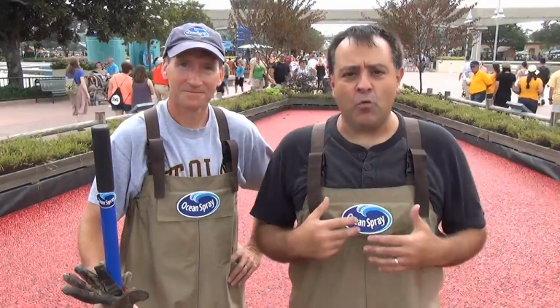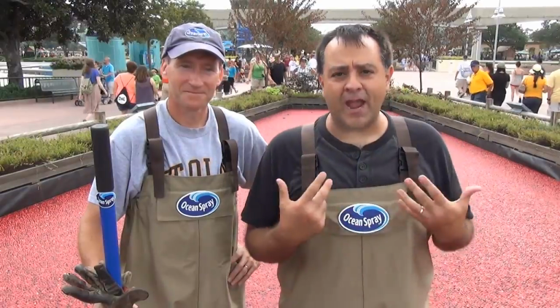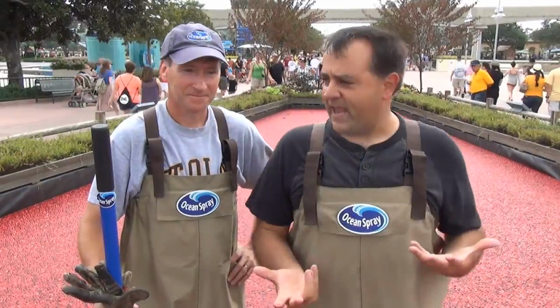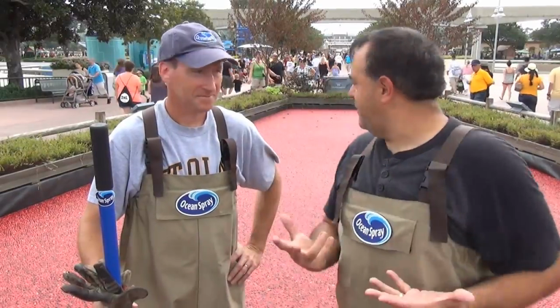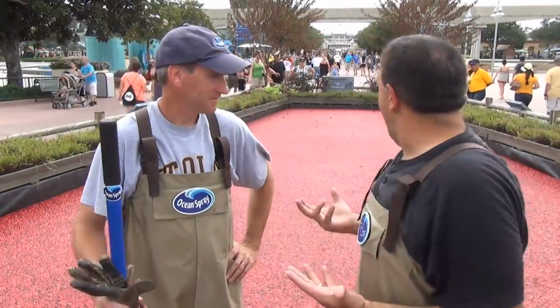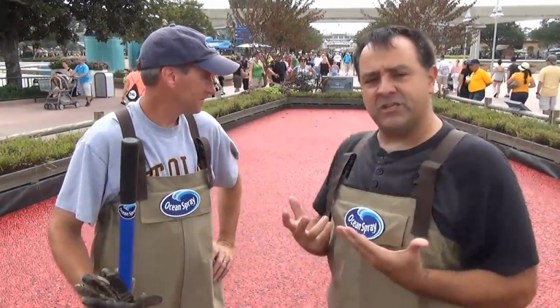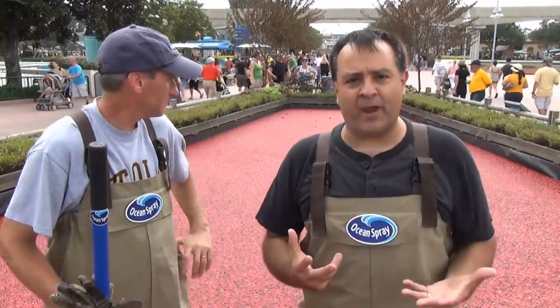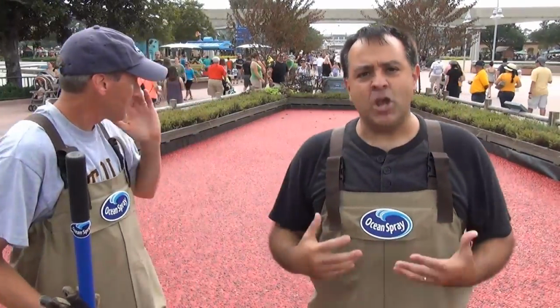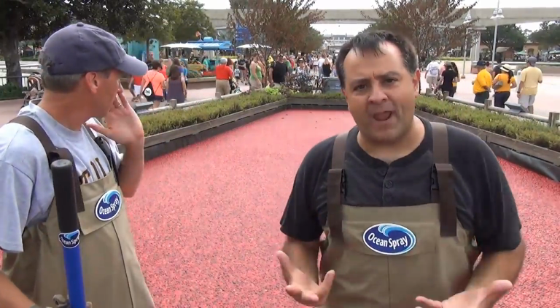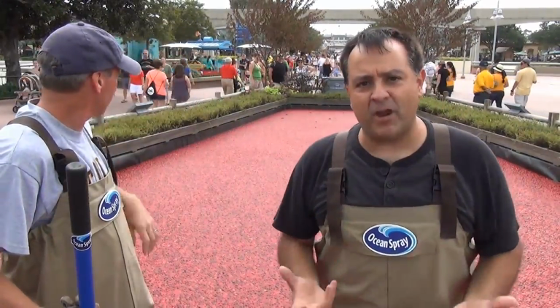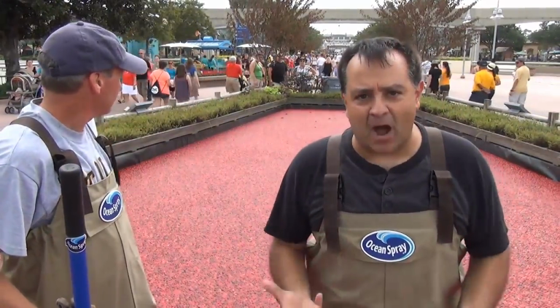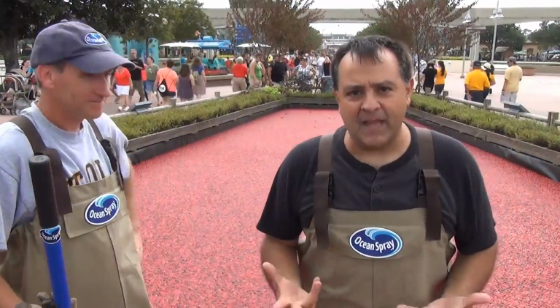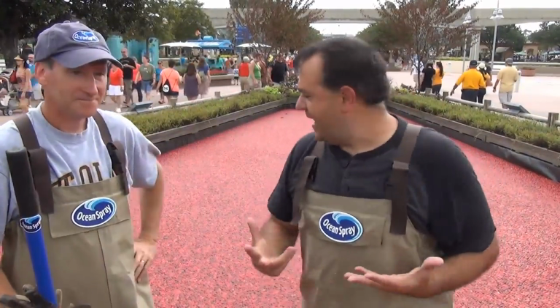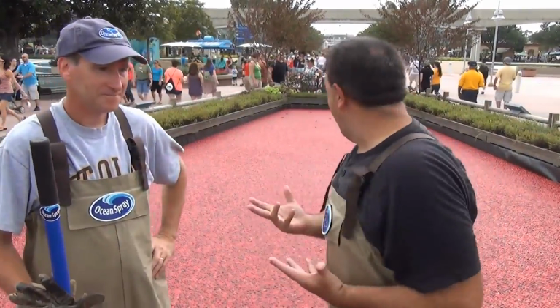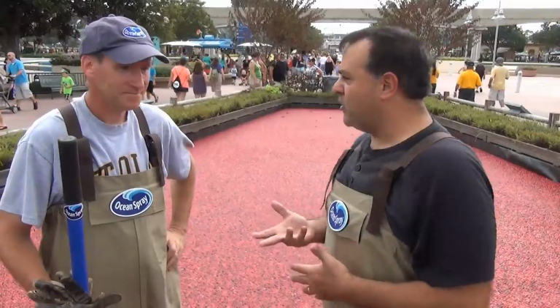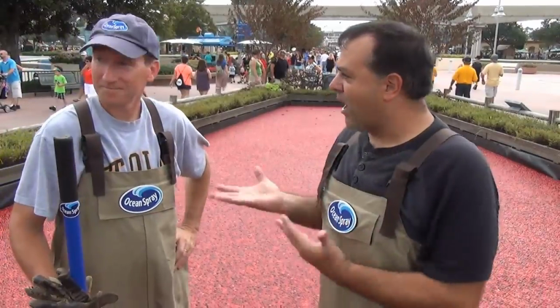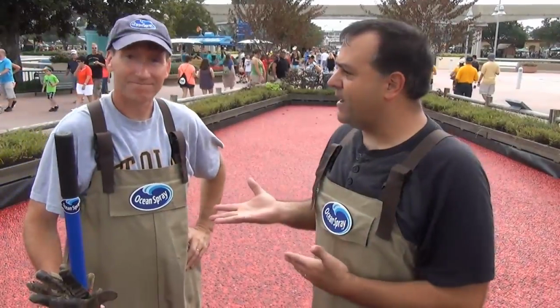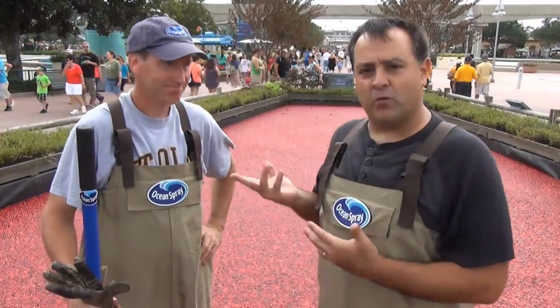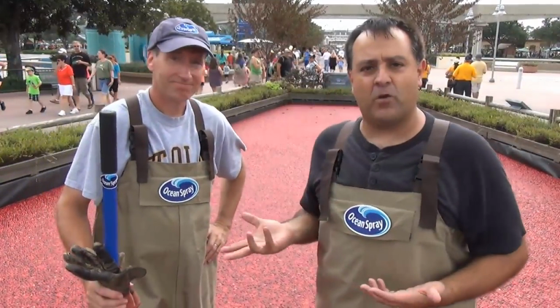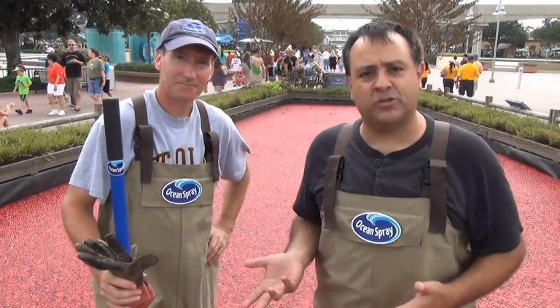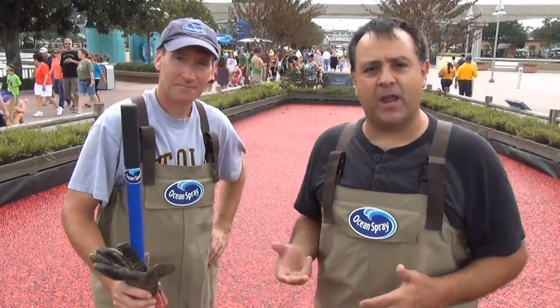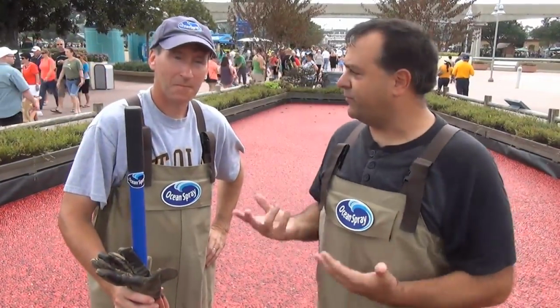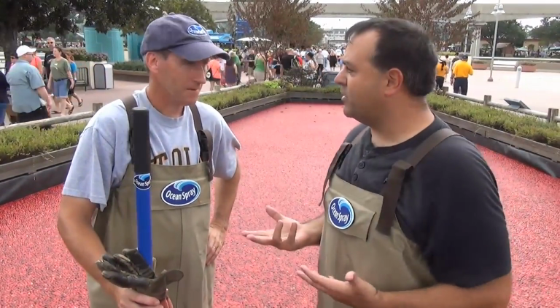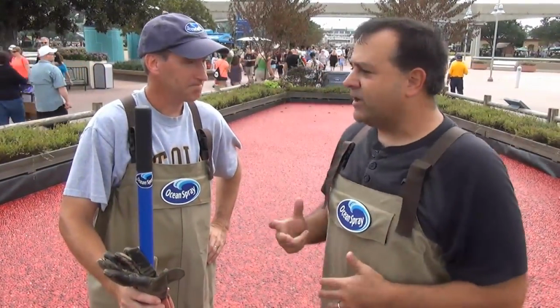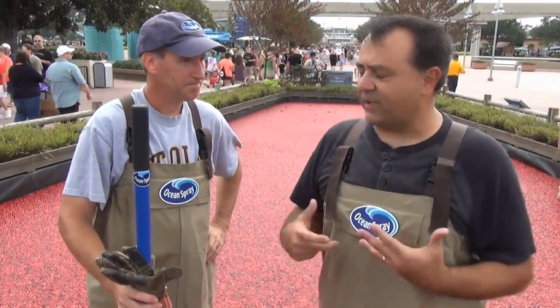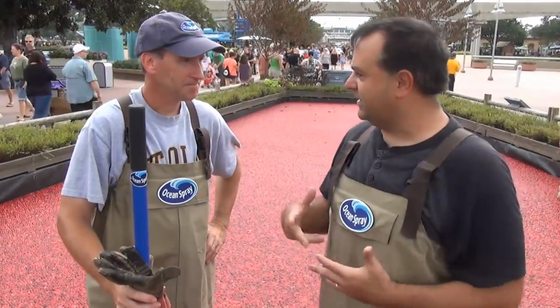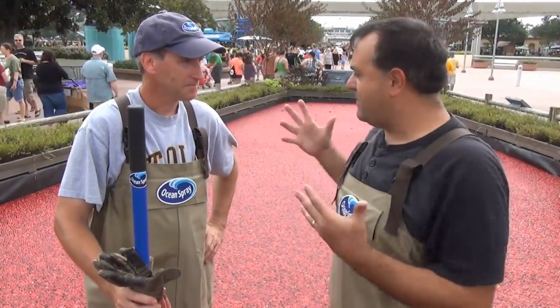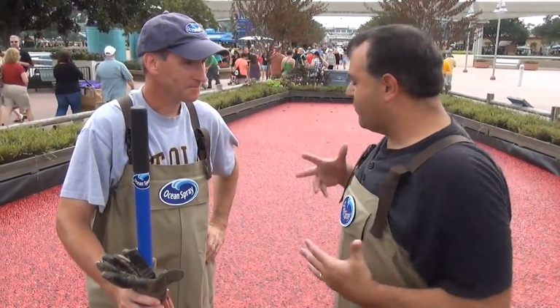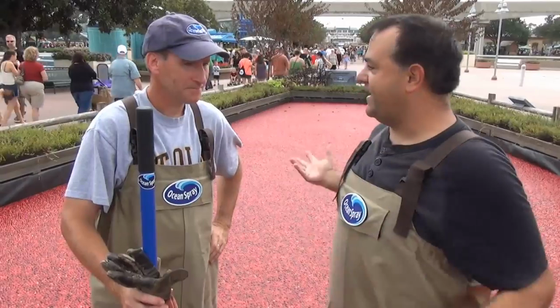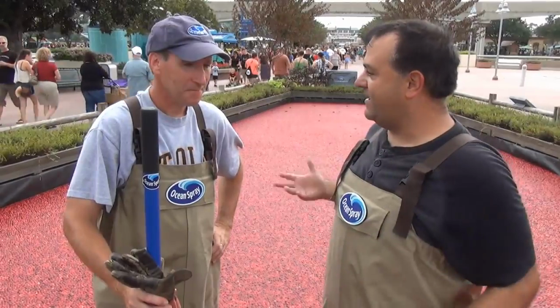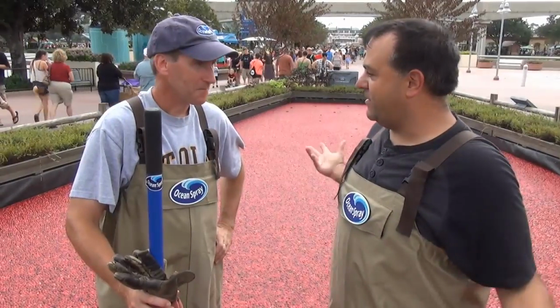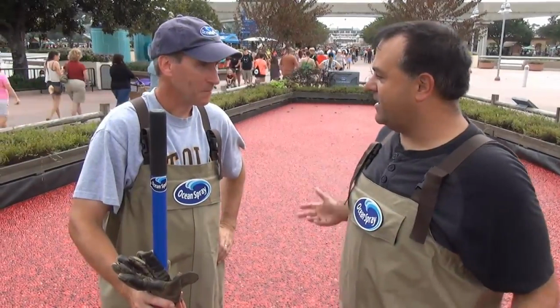We are actually in the Ocean Spray Cranberry Bog and I'm here with Rod, who works for Ocean Spray and works for the growers. Can you tell us just a little bit about what we're standing in and the bog here?